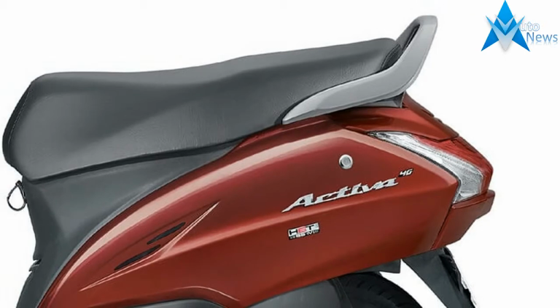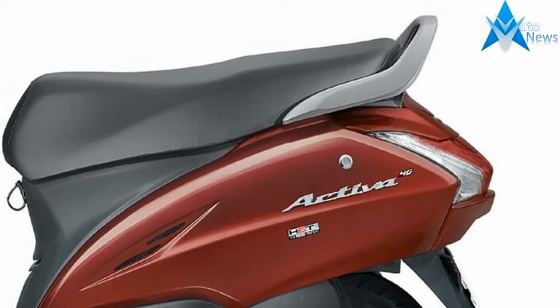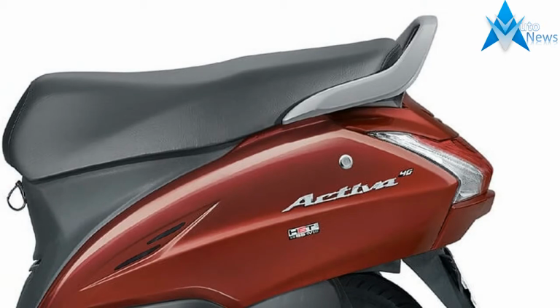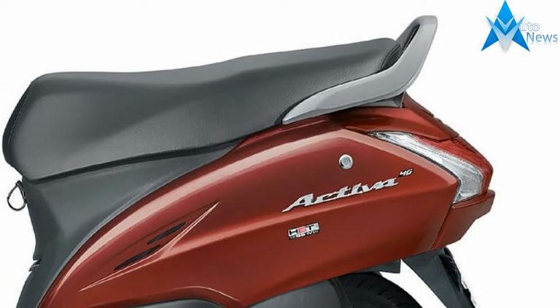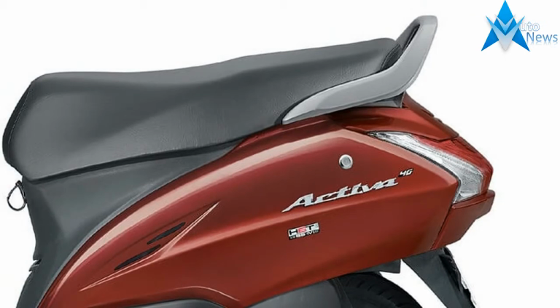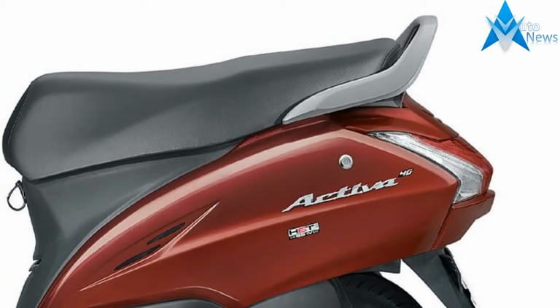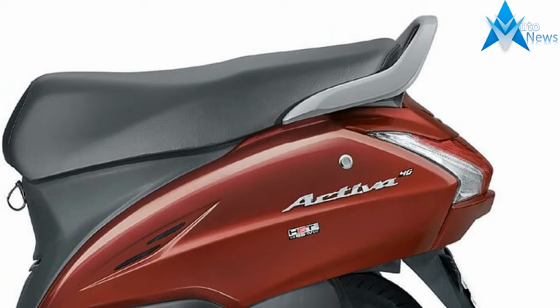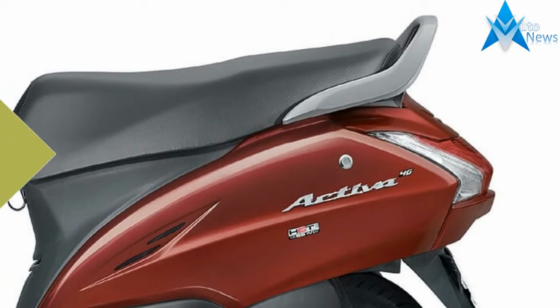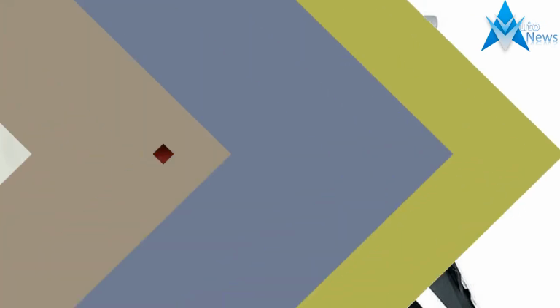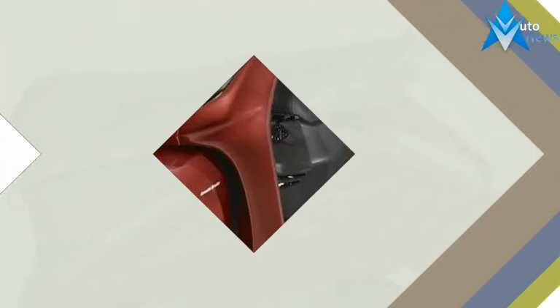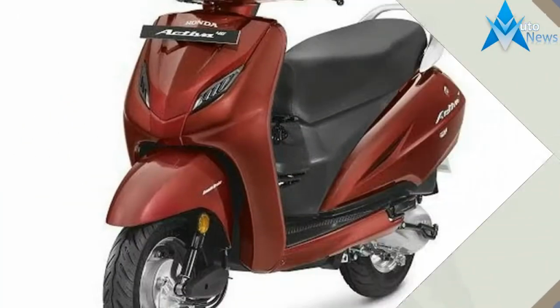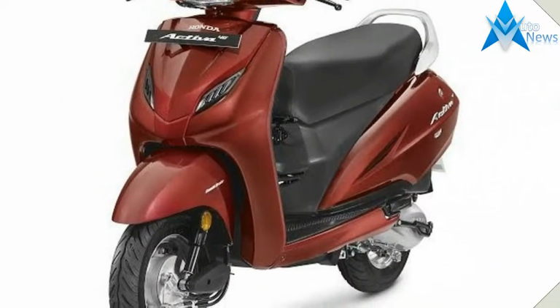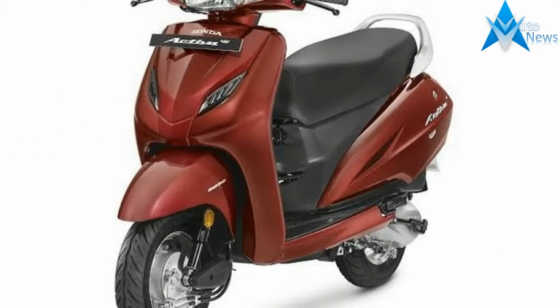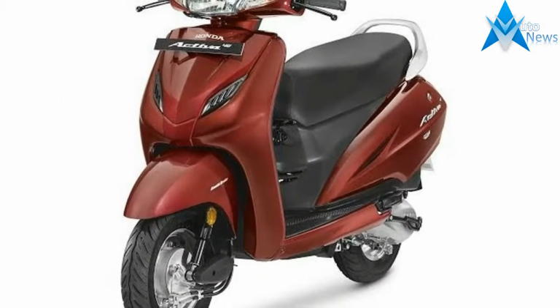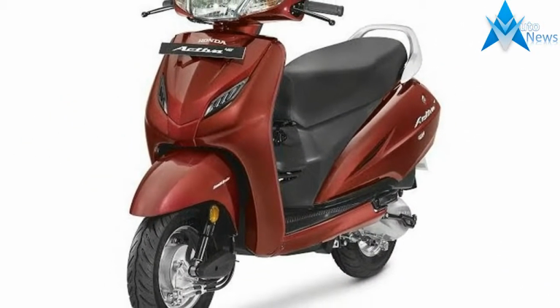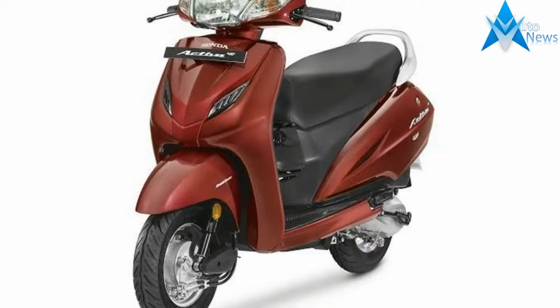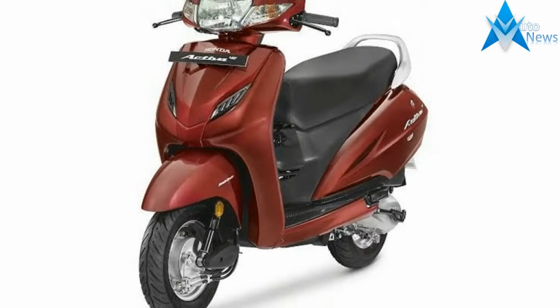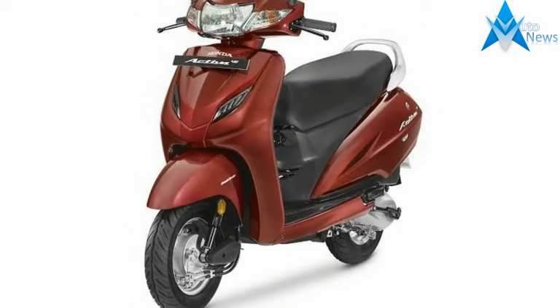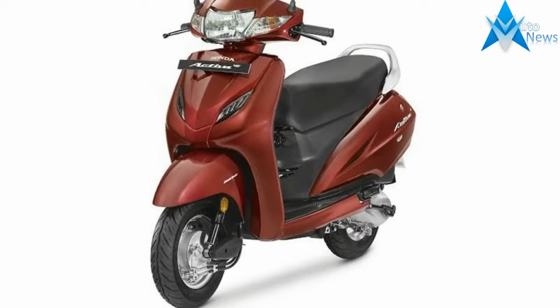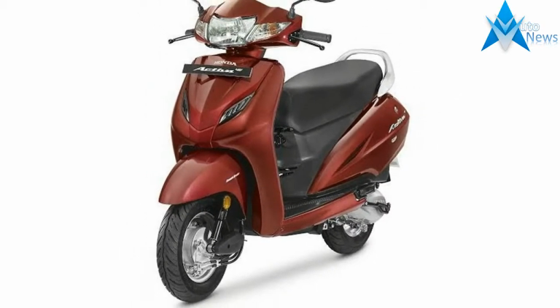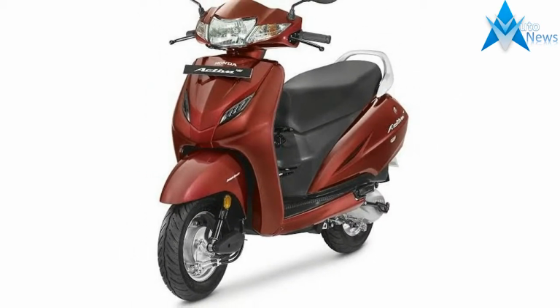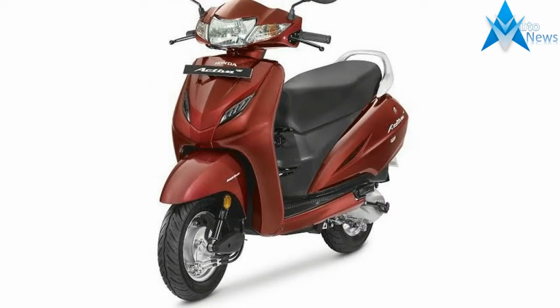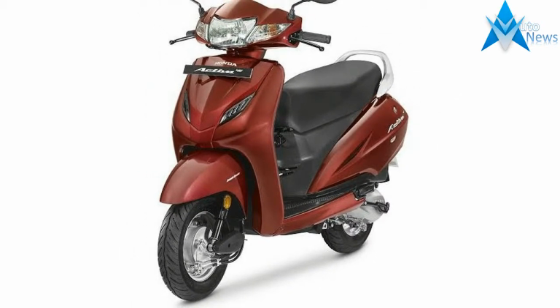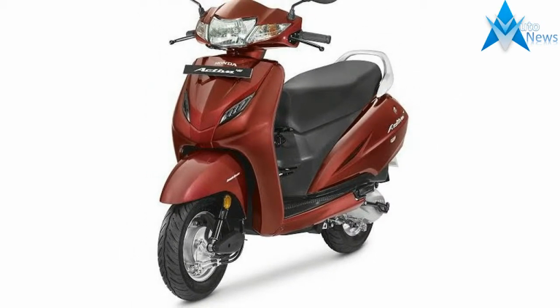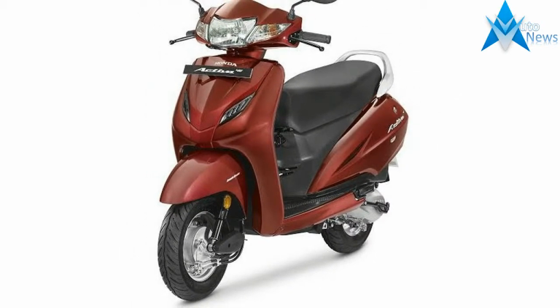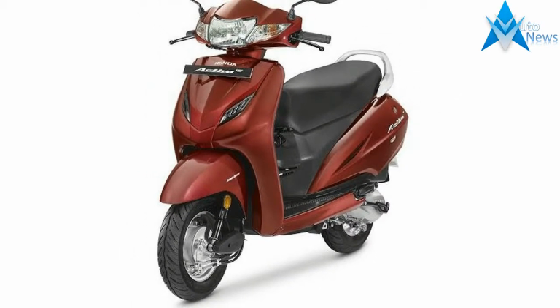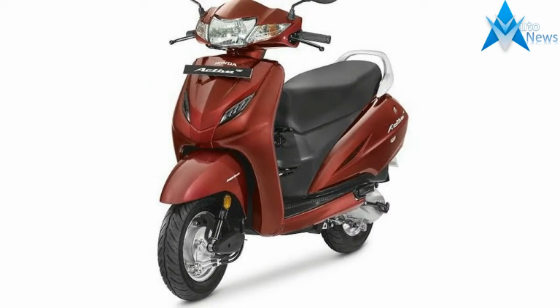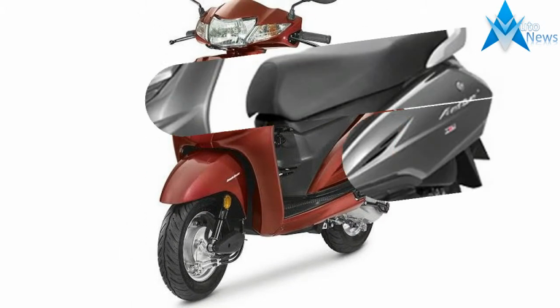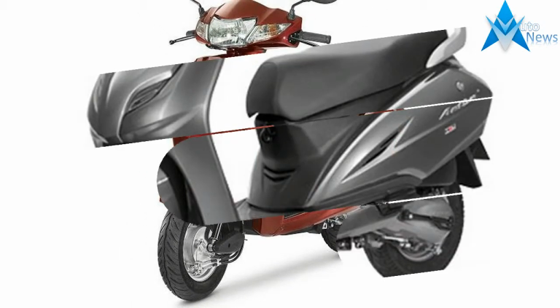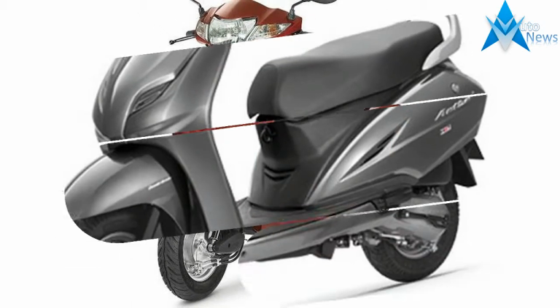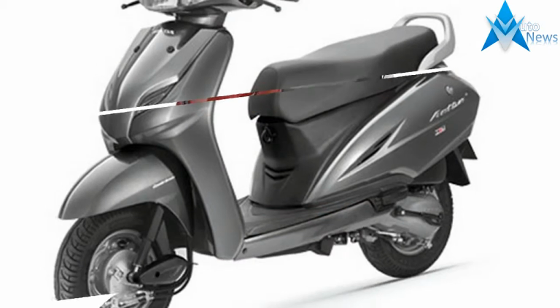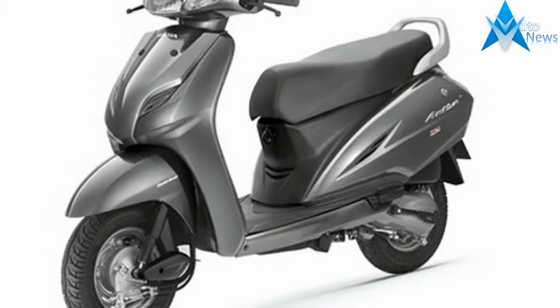With the major 4th generation upgrade, Honda Activa gets the all-new format cover design with new color shade schemes like Matte Axis Gray Metallic and Matte Saline Silver Metallic.